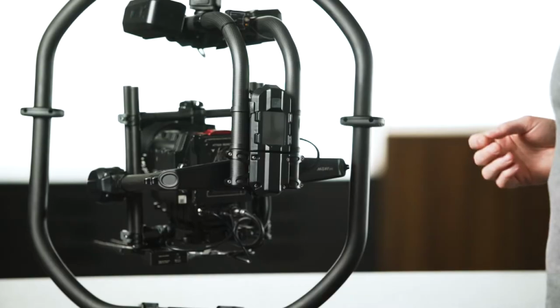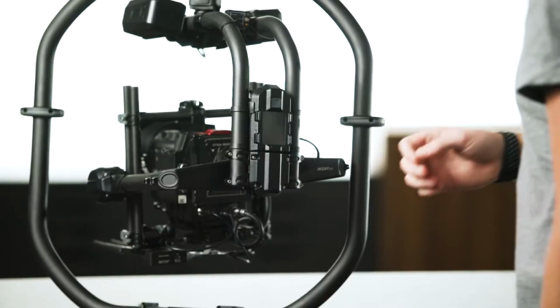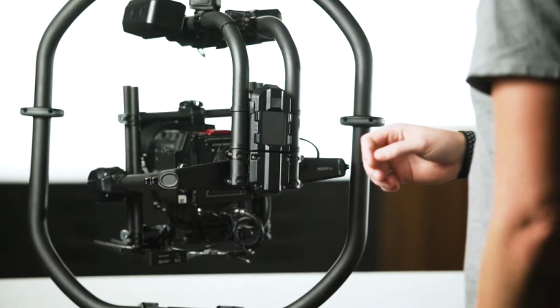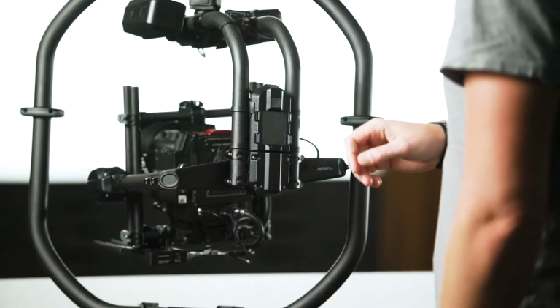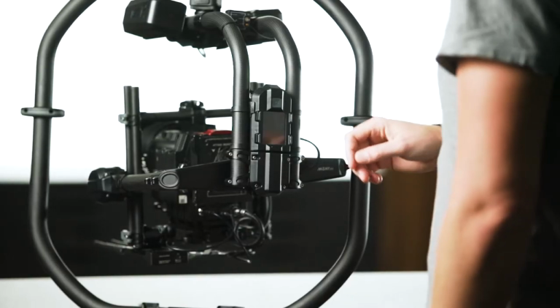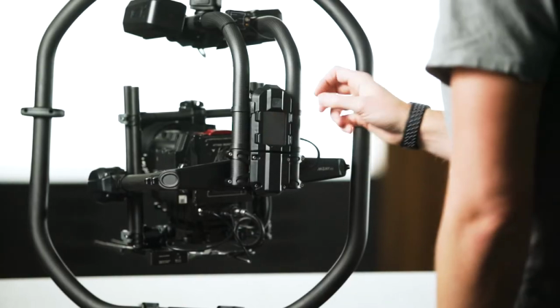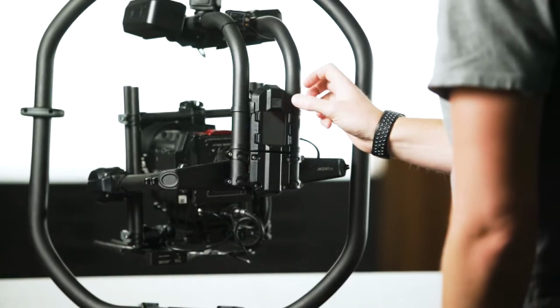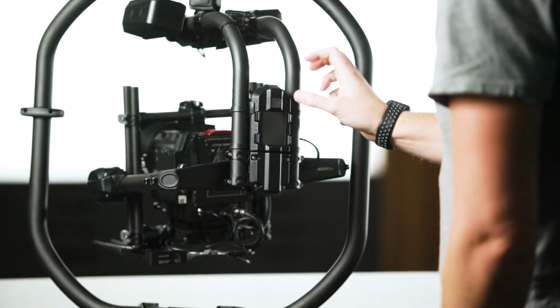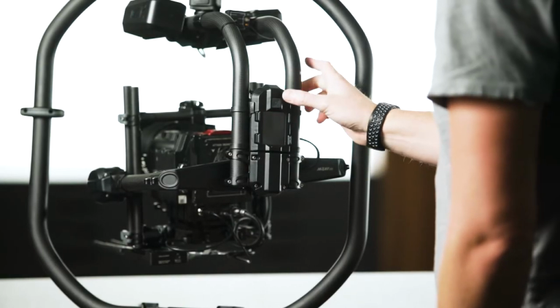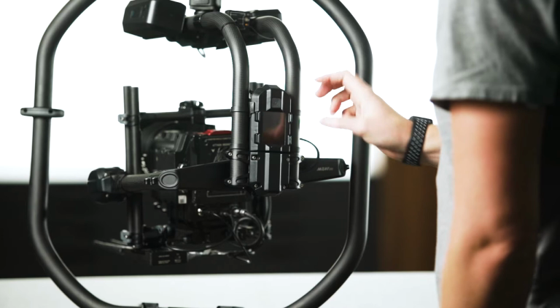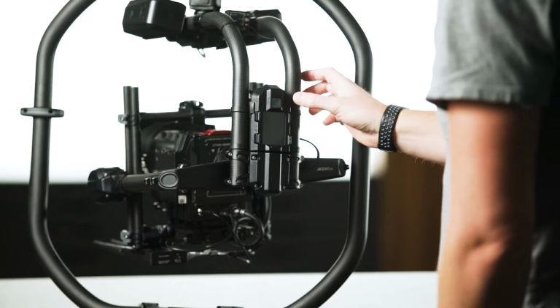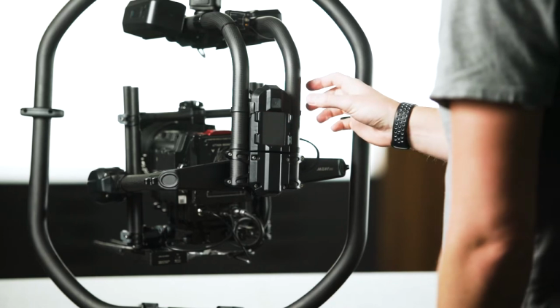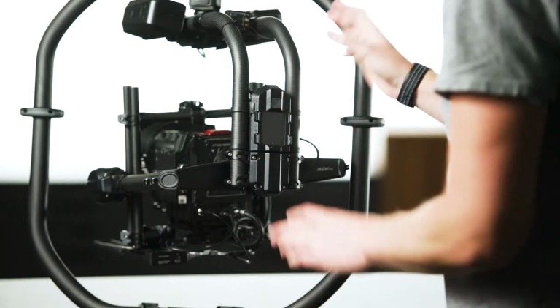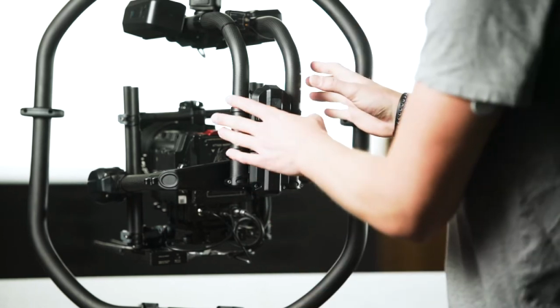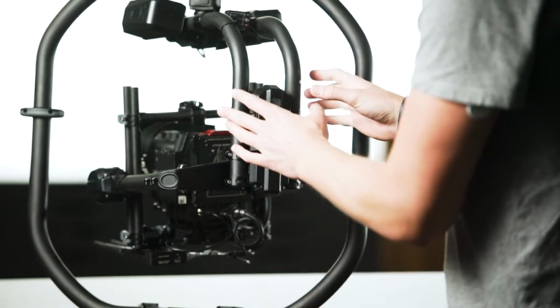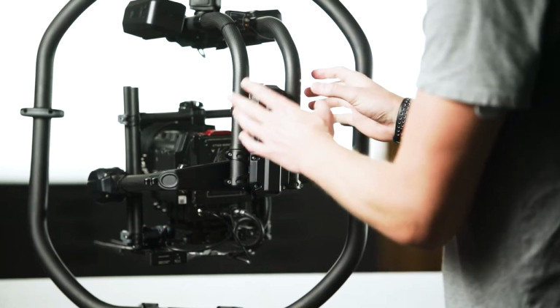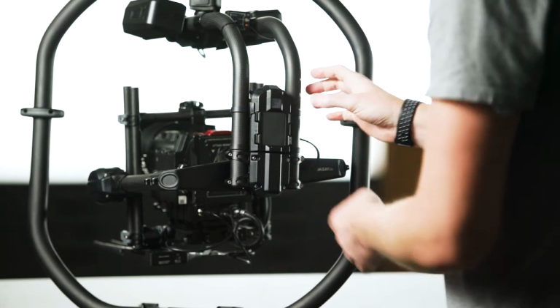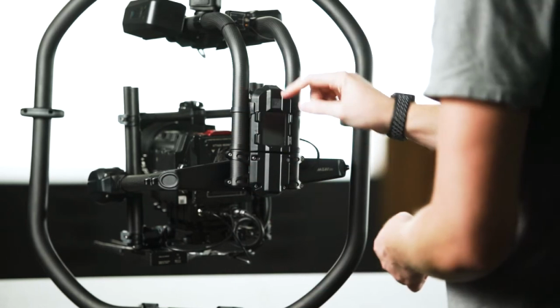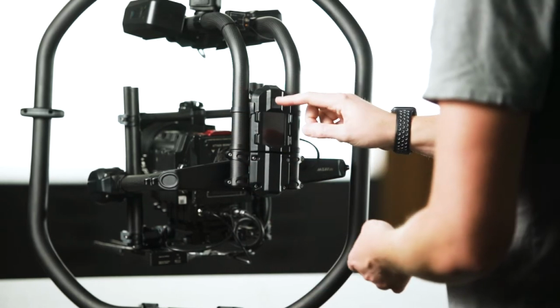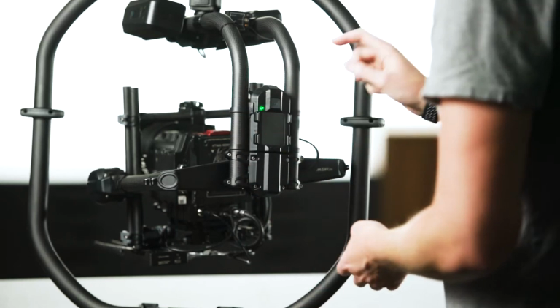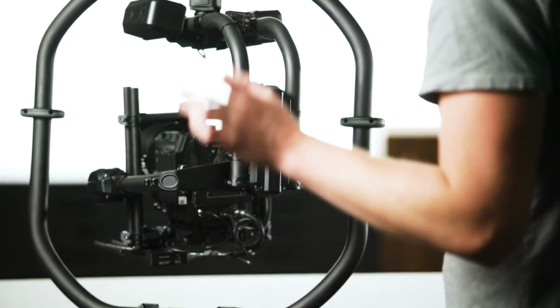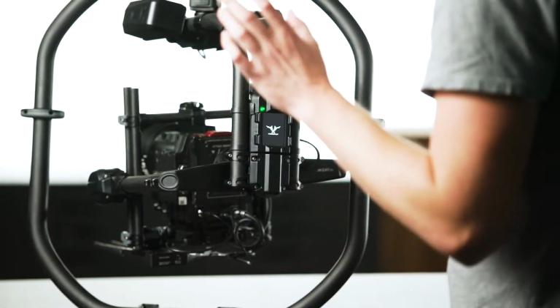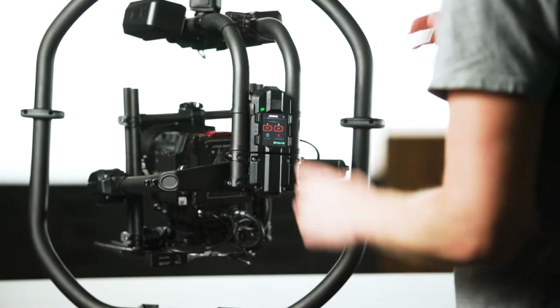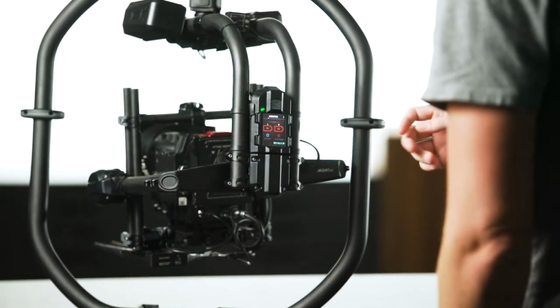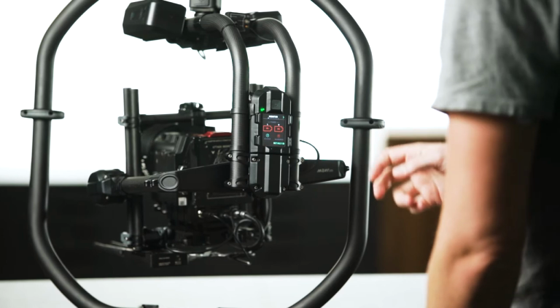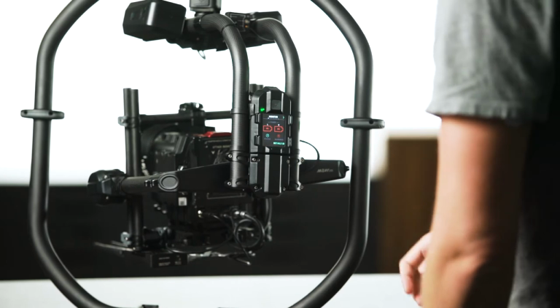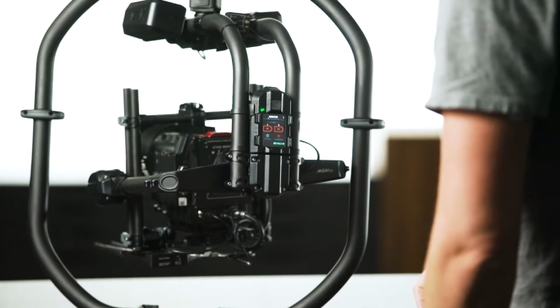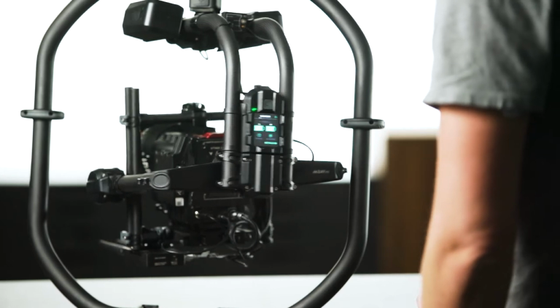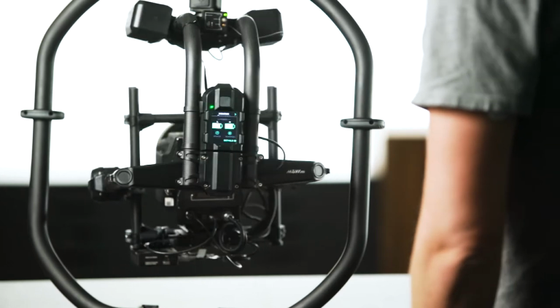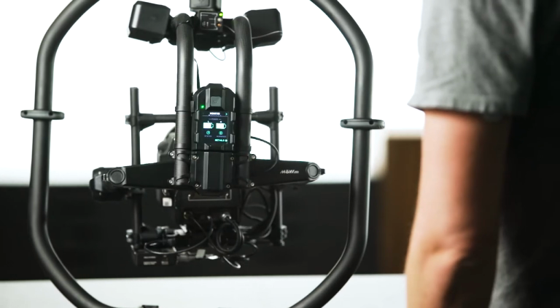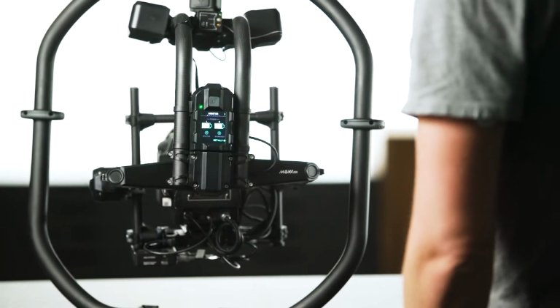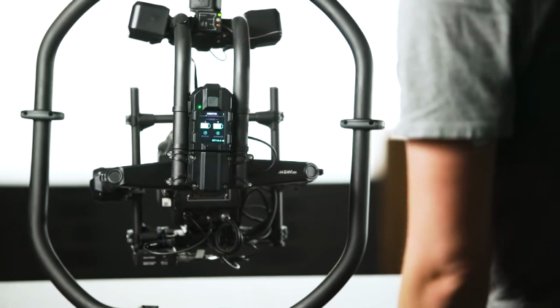So now we've got to turn the Movi on and run through Auto-Tune. I like to just let it find a natural state where it'll sit, tap the button, take your hands away. It'll power up and go to its home position.